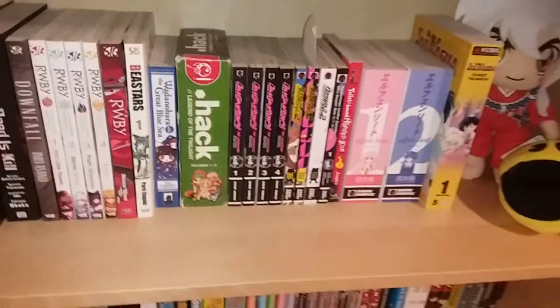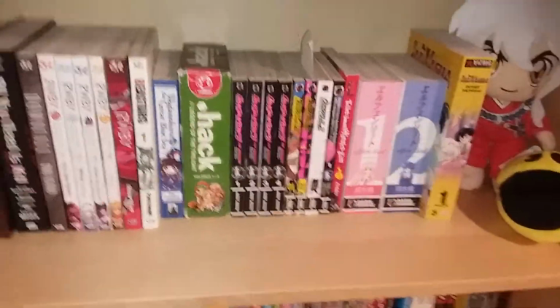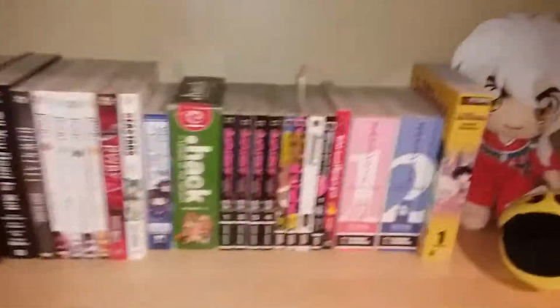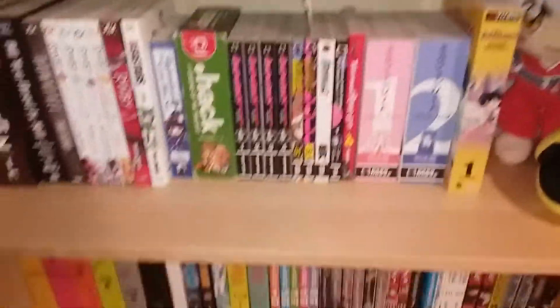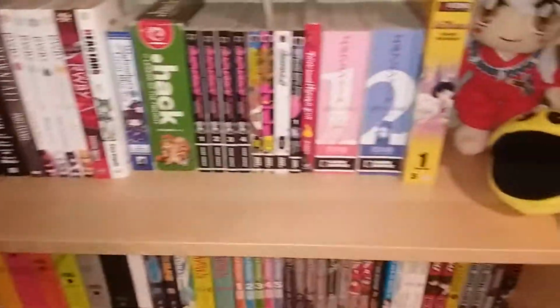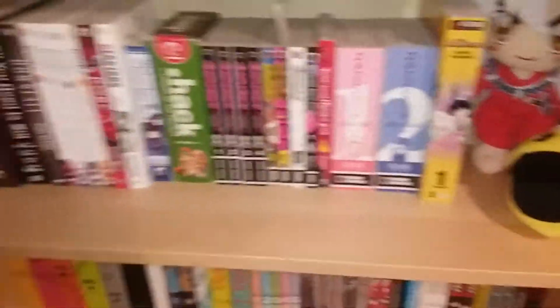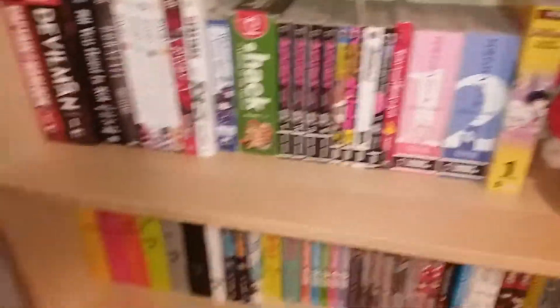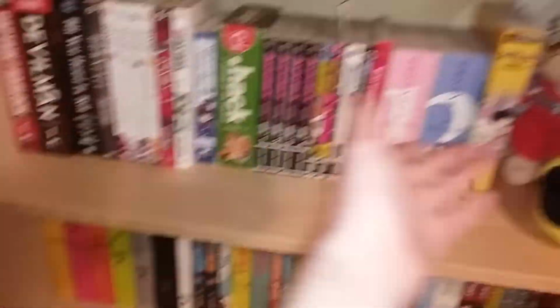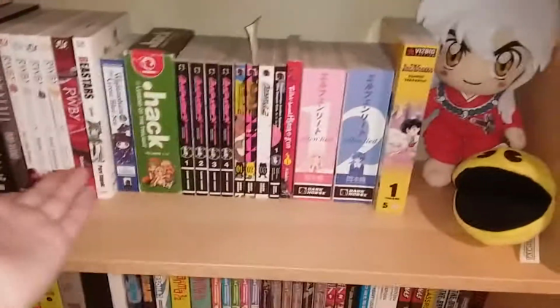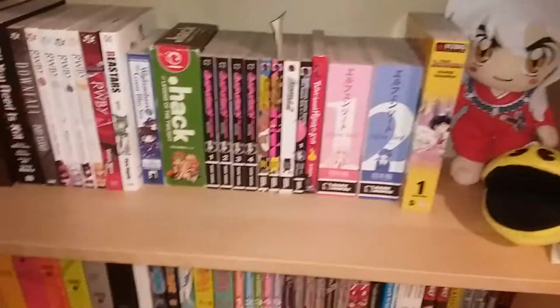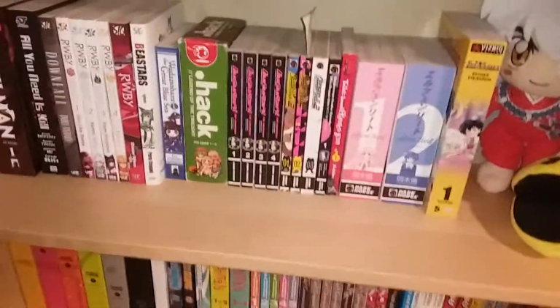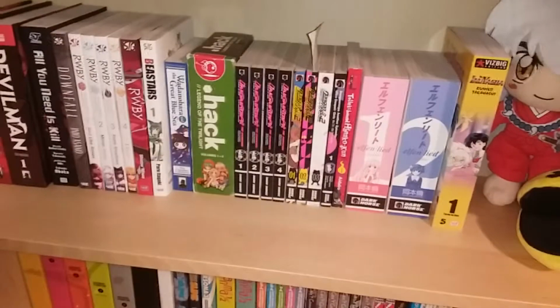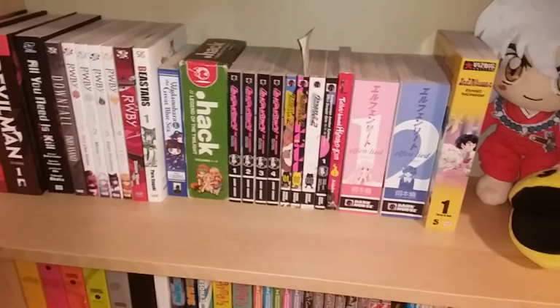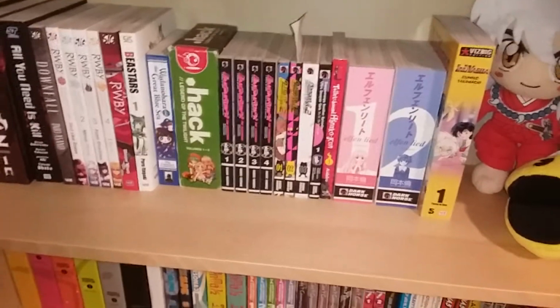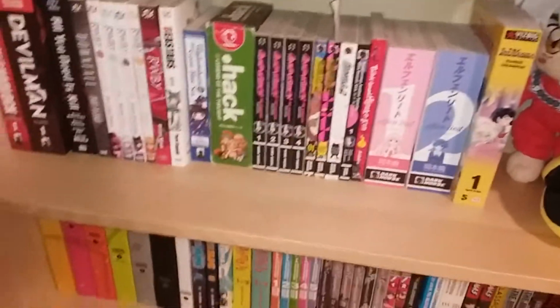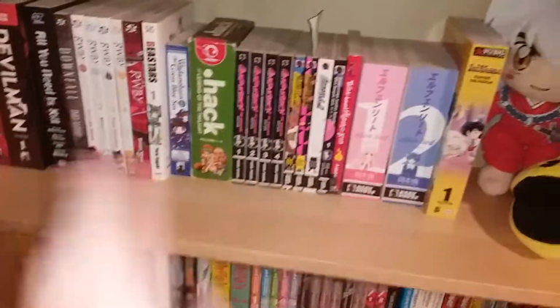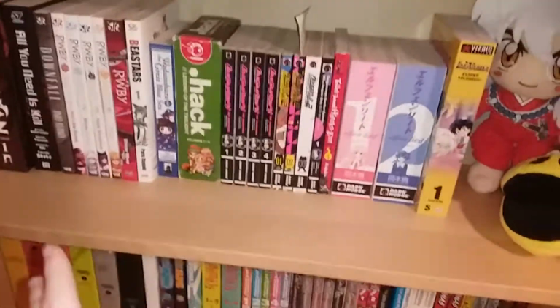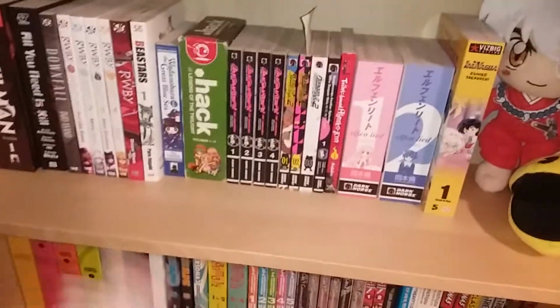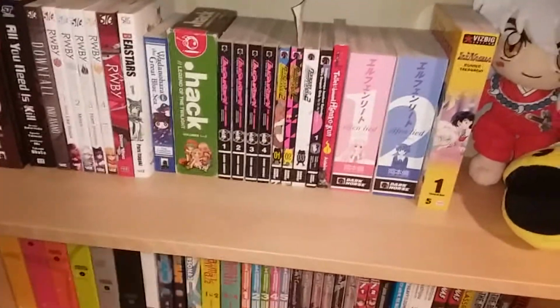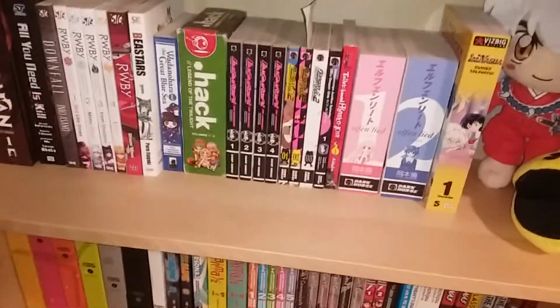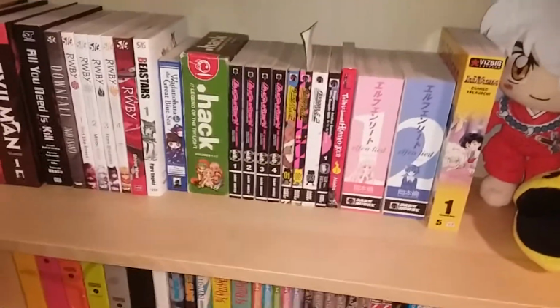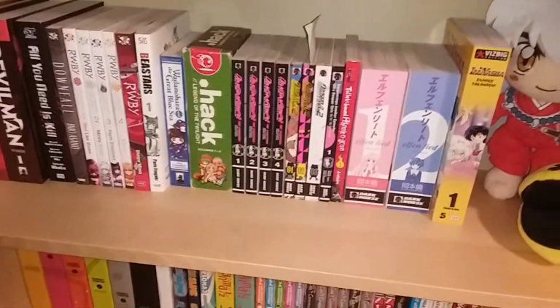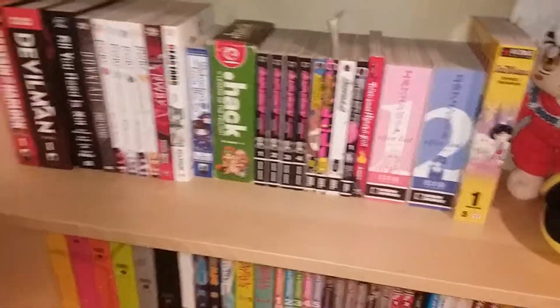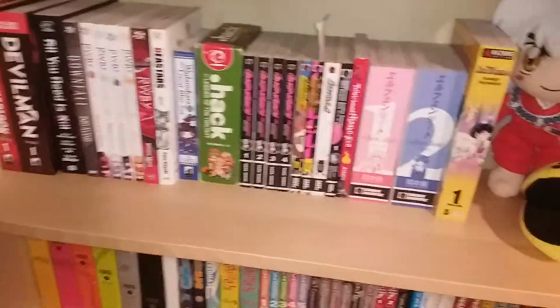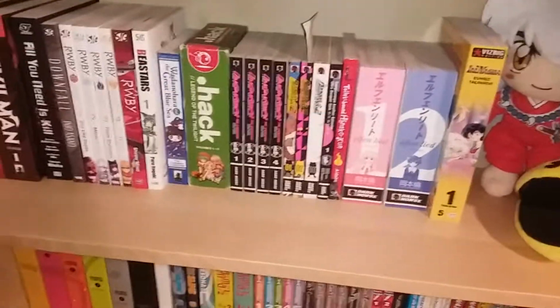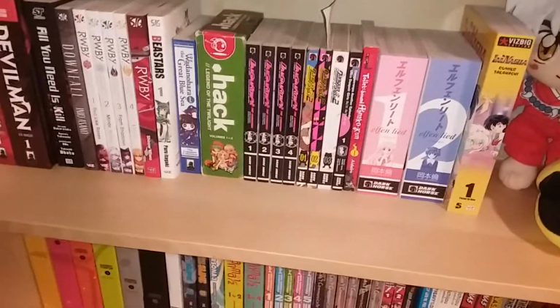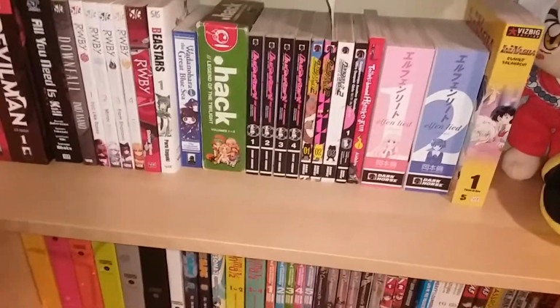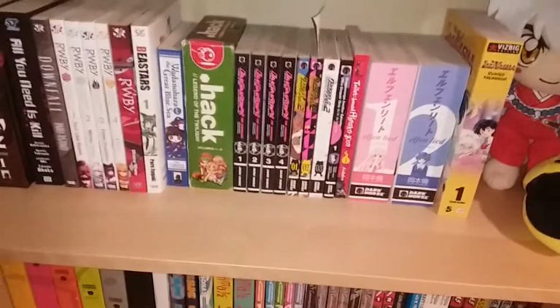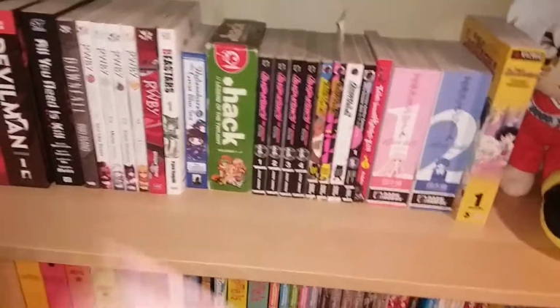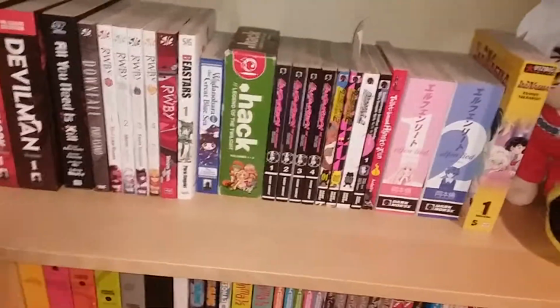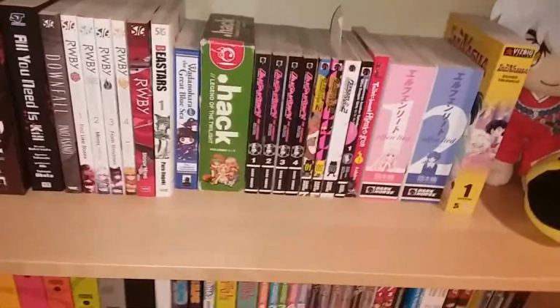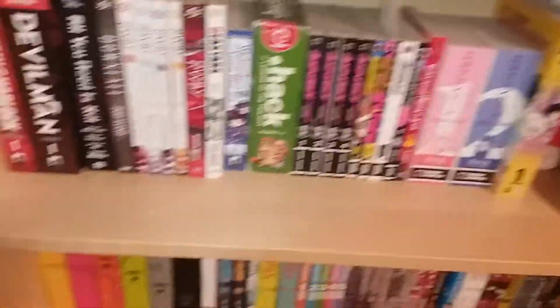Hello everyone, this is RedBomberZero and welcome to my manga collection. Today I'm going to give you a short little tip on collecting manga and how to prevent it from yellowing. I'll try to keep it brief, let's get into it.